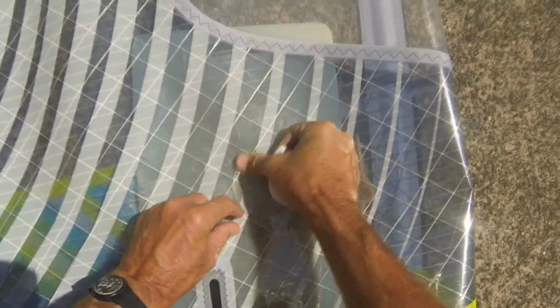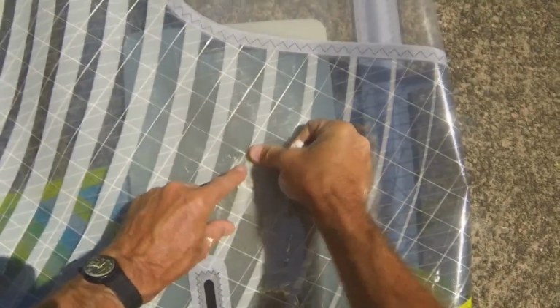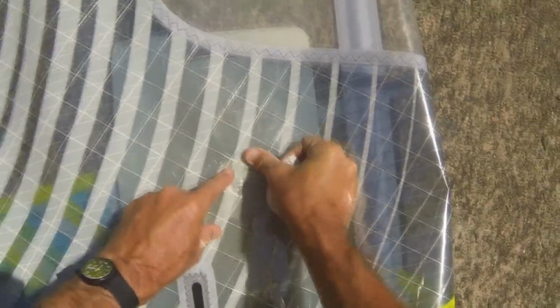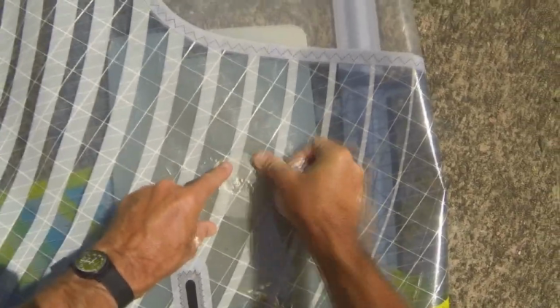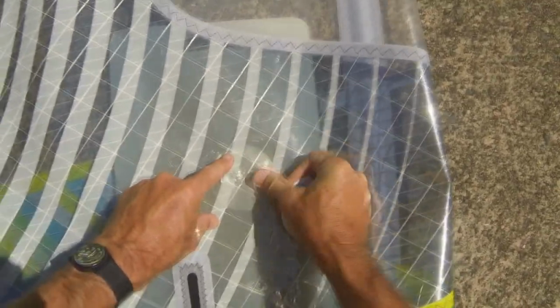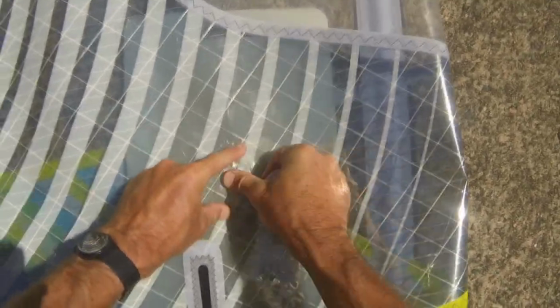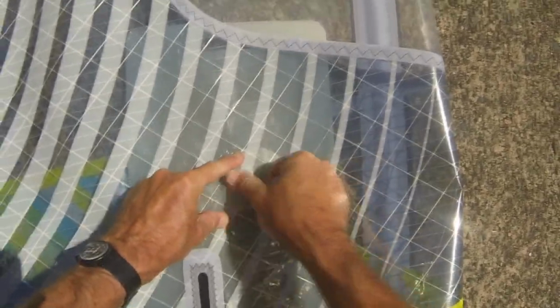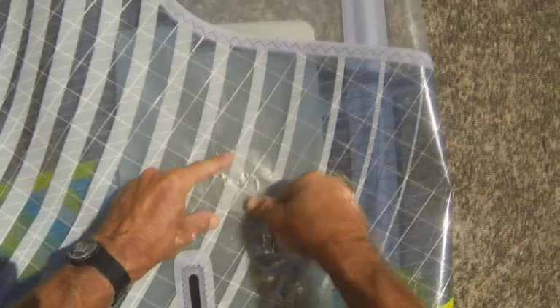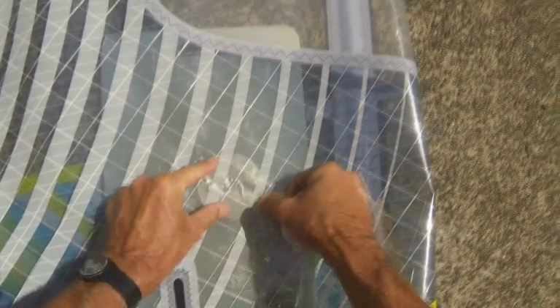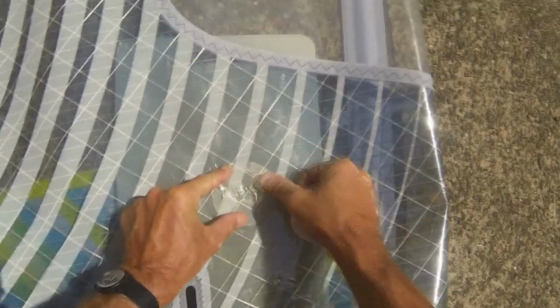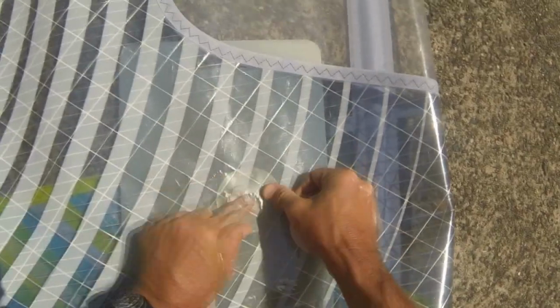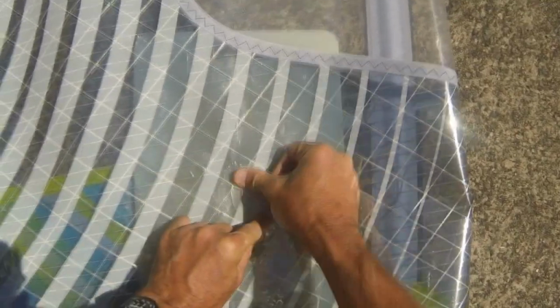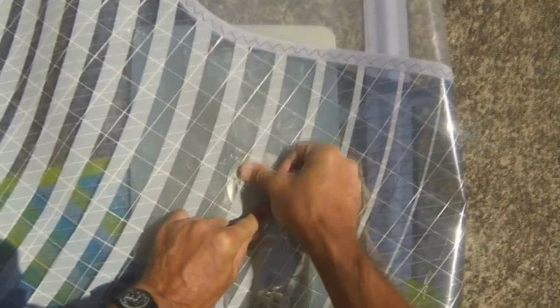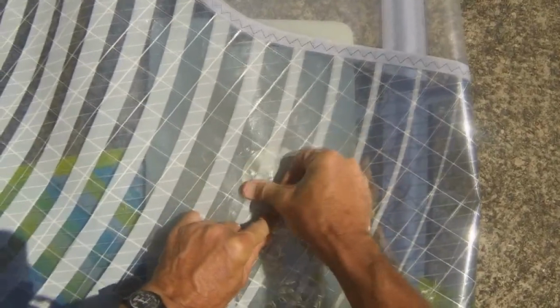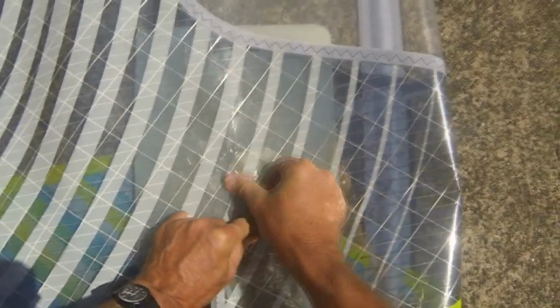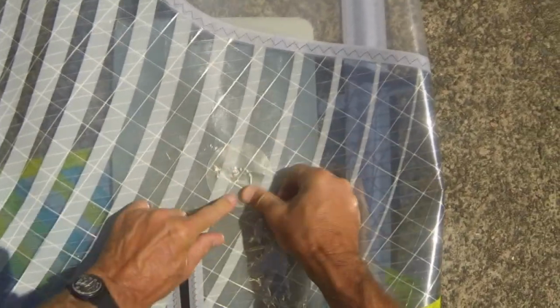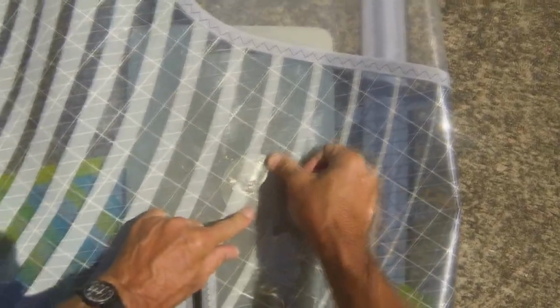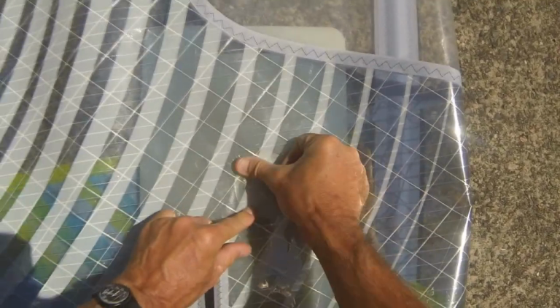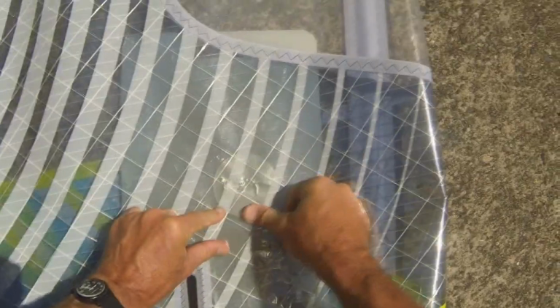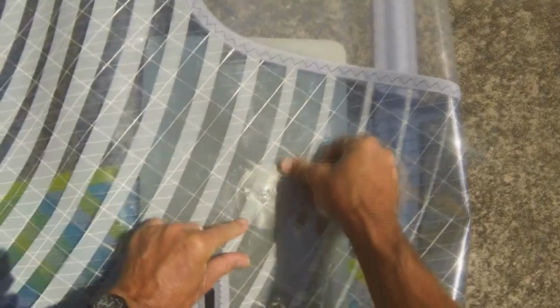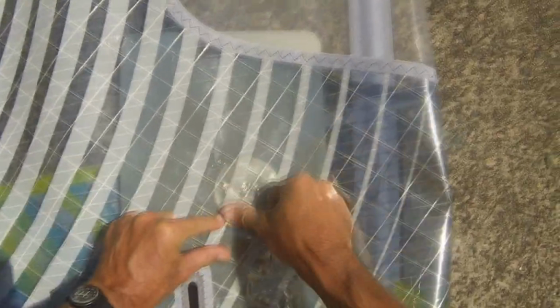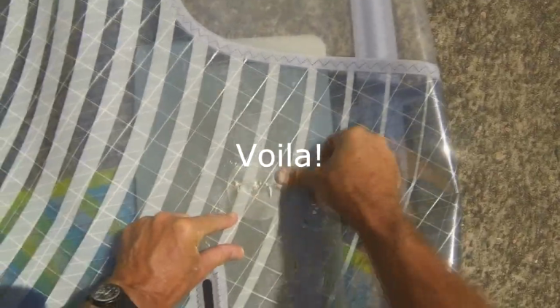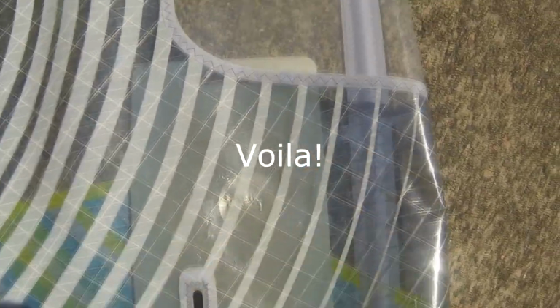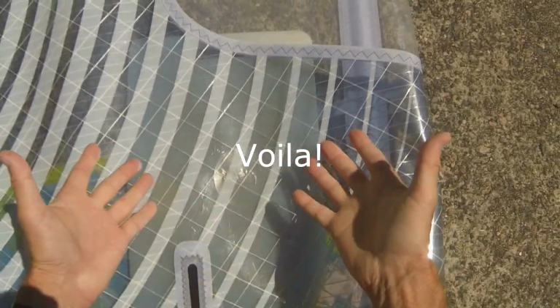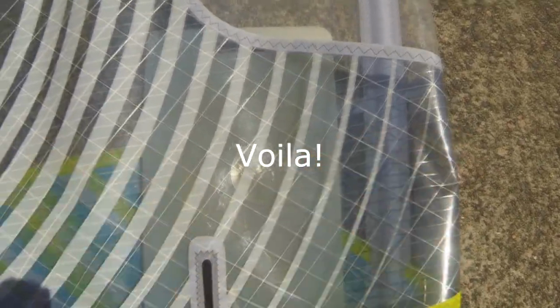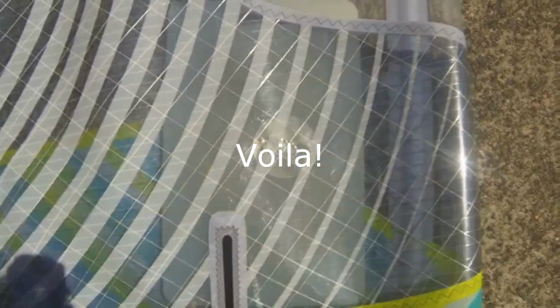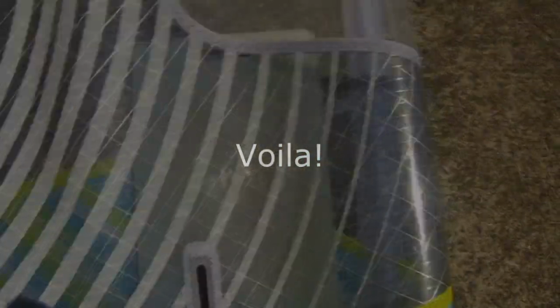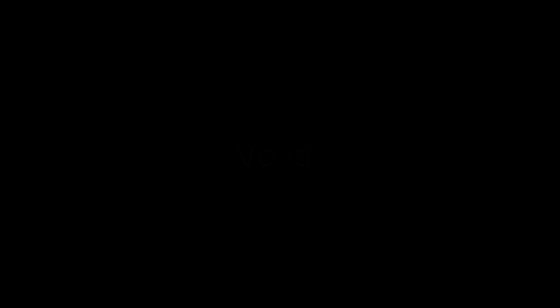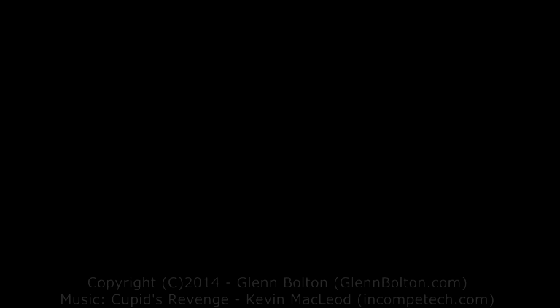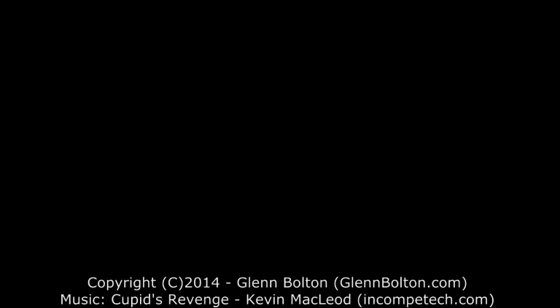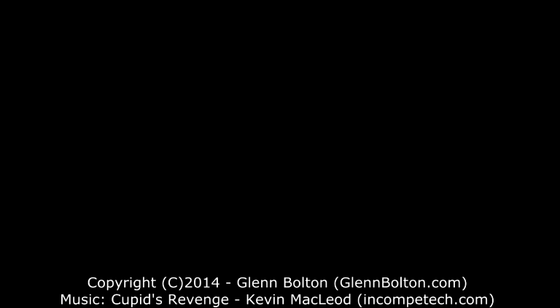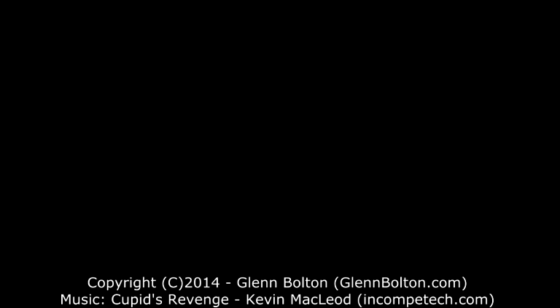Burnish it down beautifully and we now have fixed the sail for about fifteen to twenty dollars. Voila!